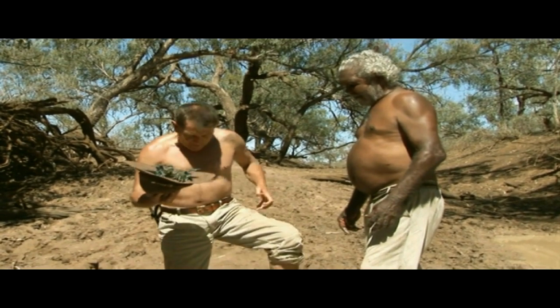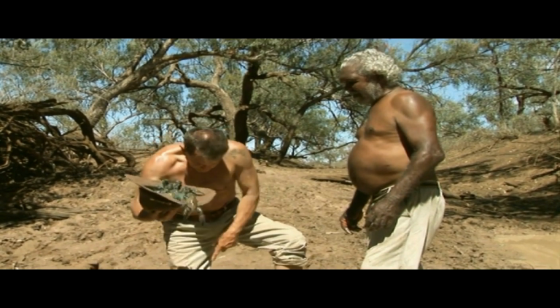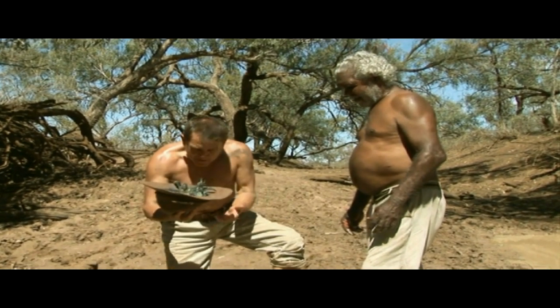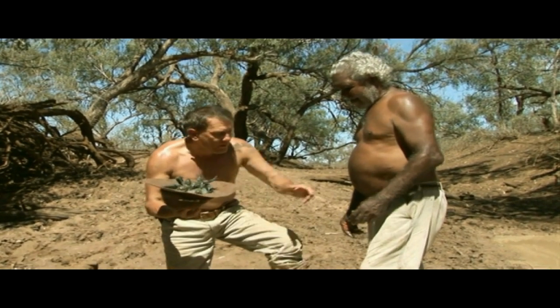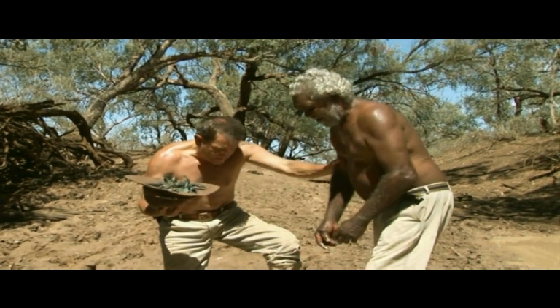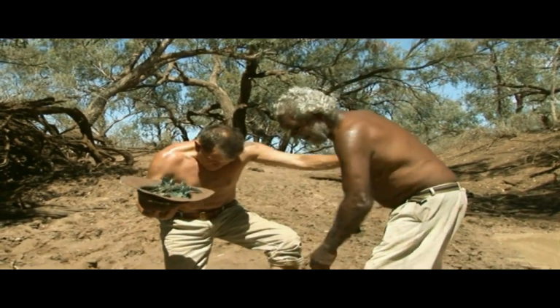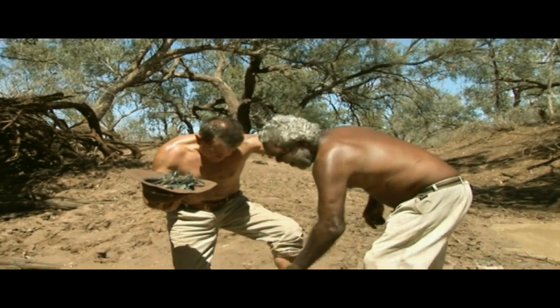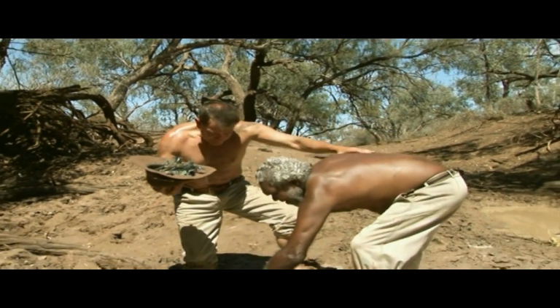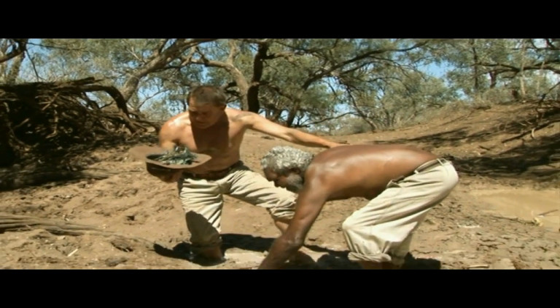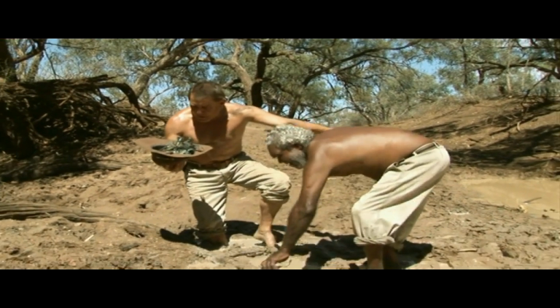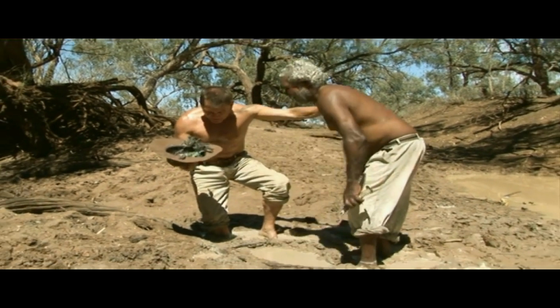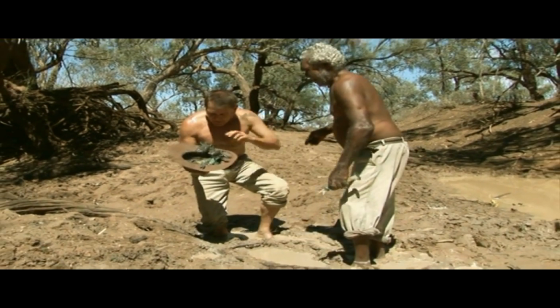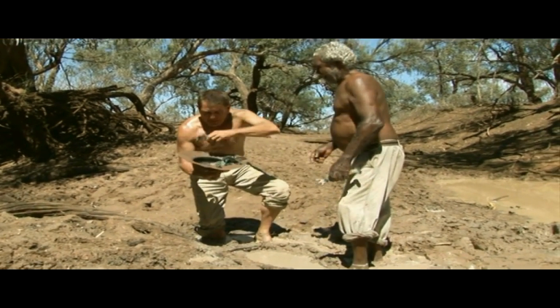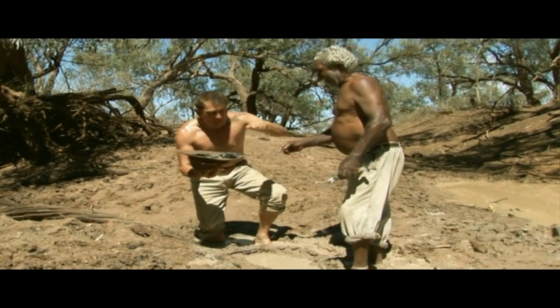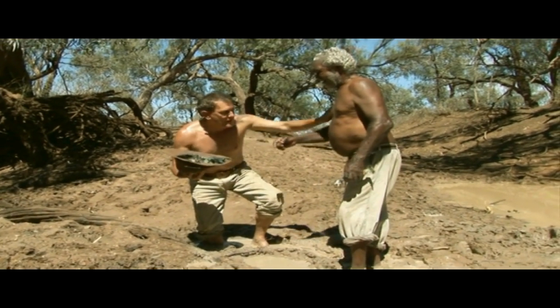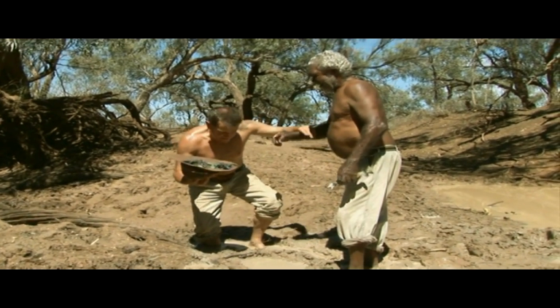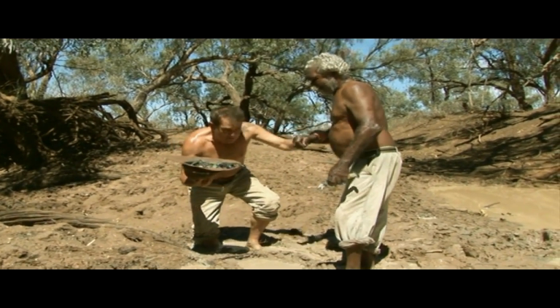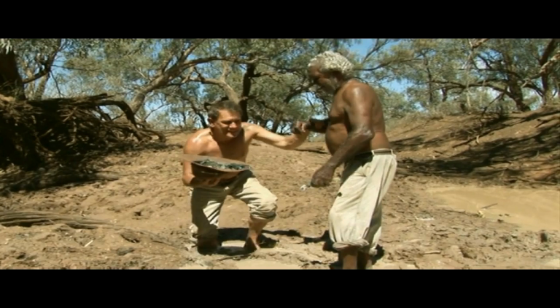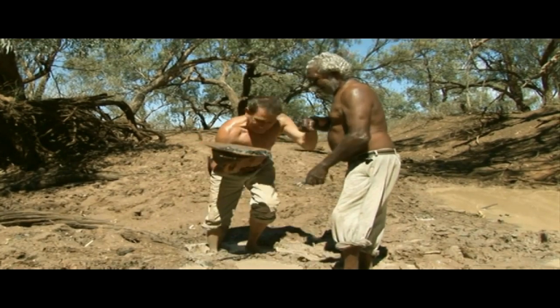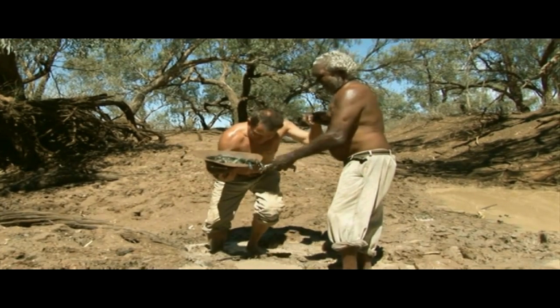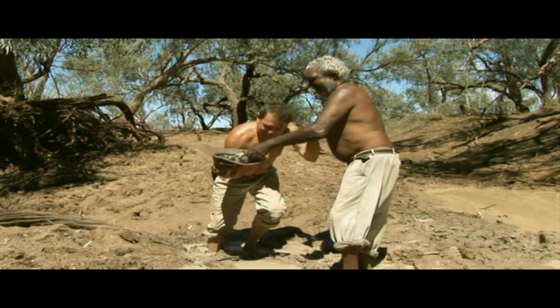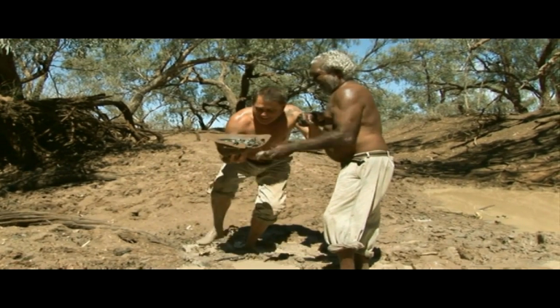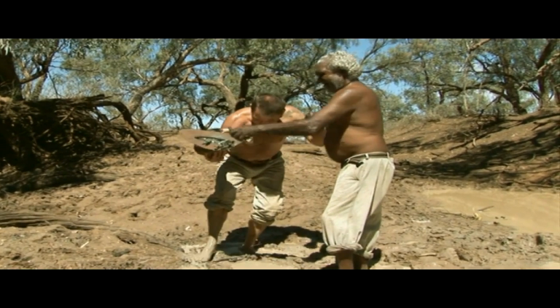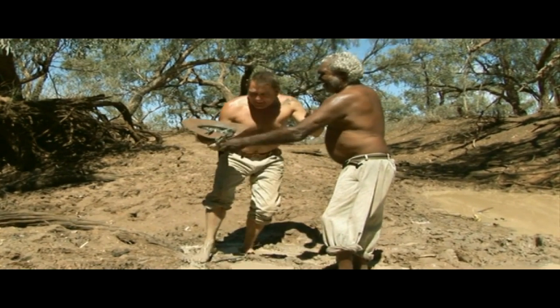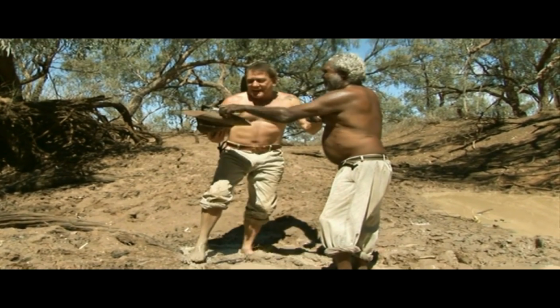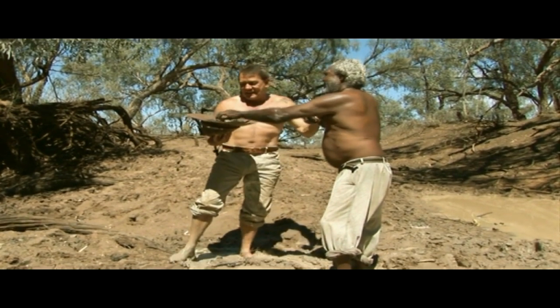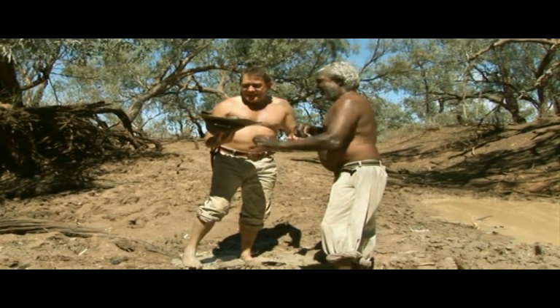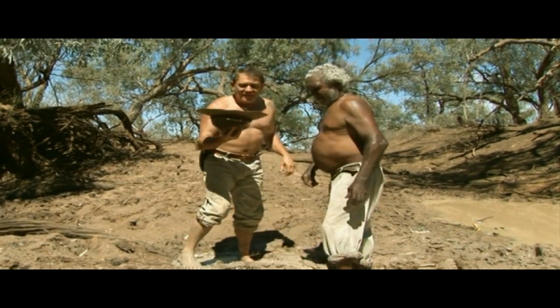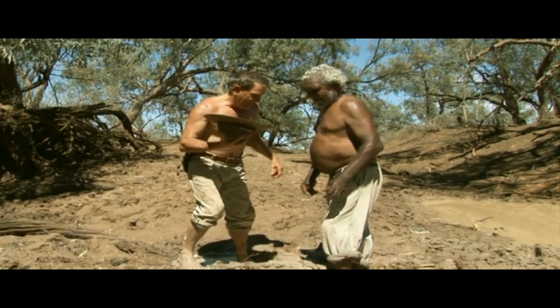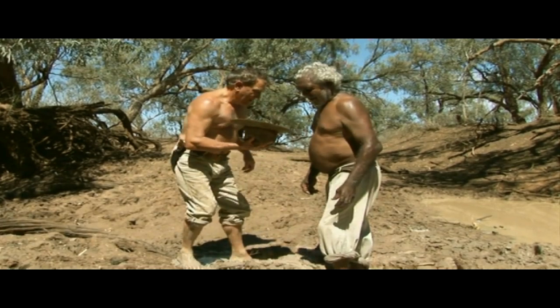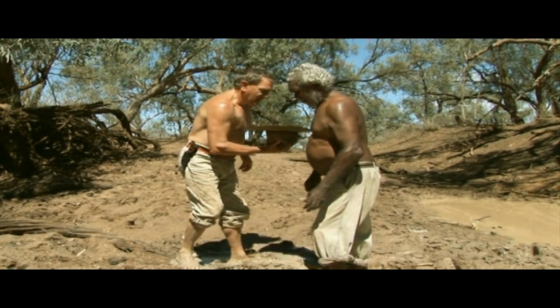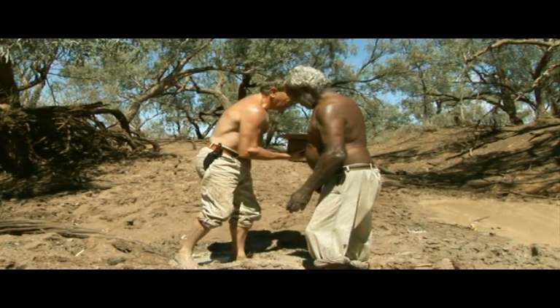Now look, I am now well and truly stuck in the mud. You can help me out of the mud now — with my yabbies. You ready? Yep. Okay, alright. Back to the canoe, Max.